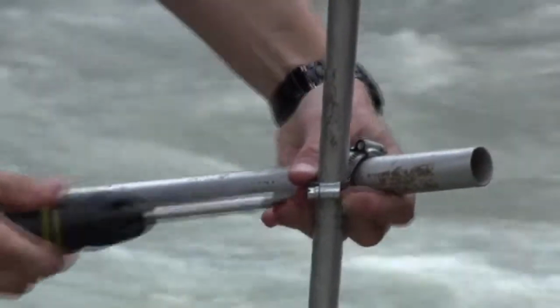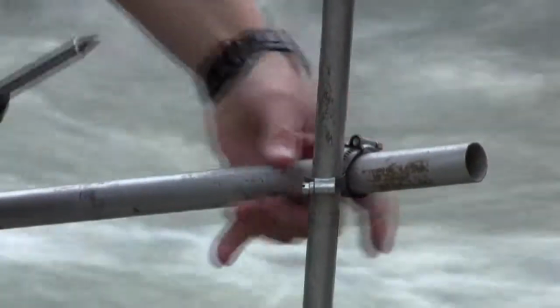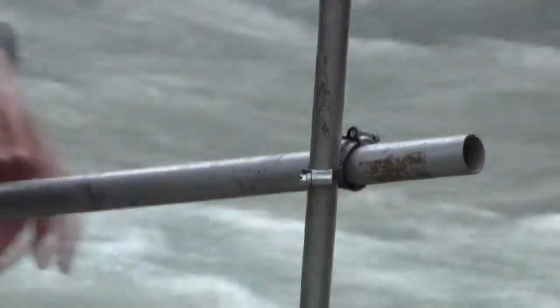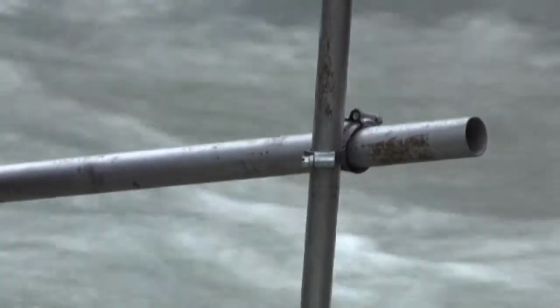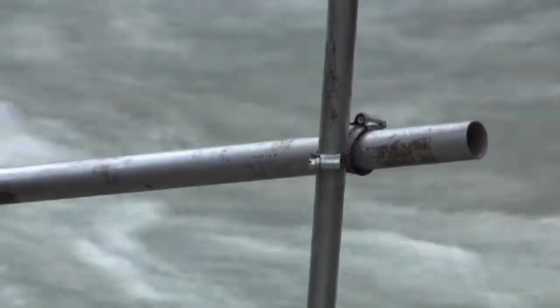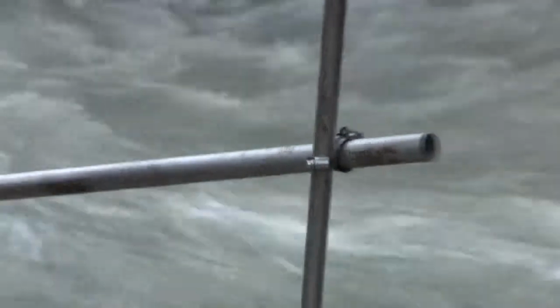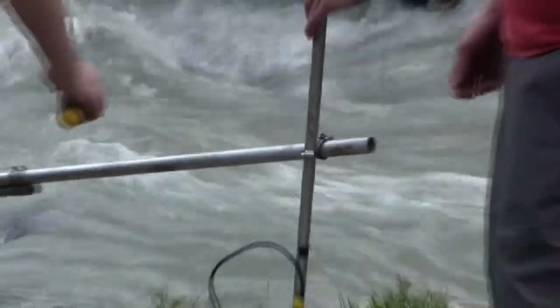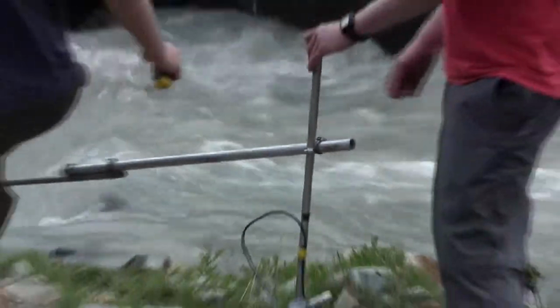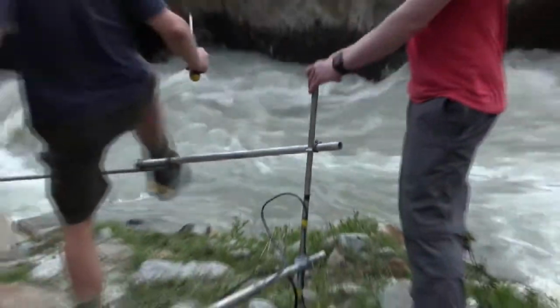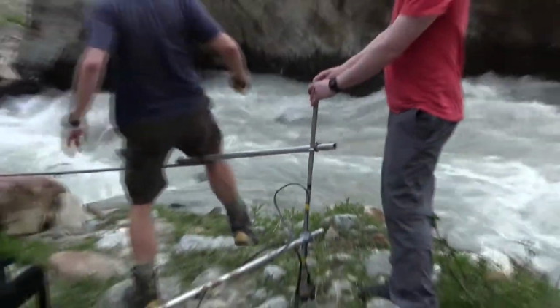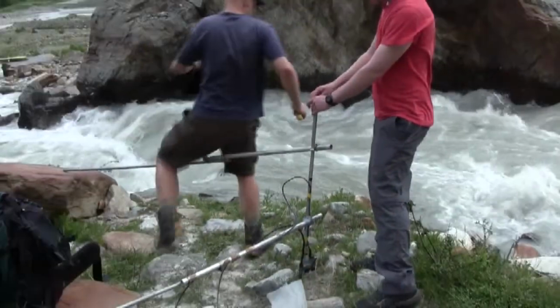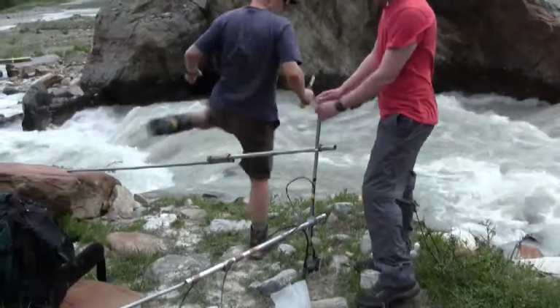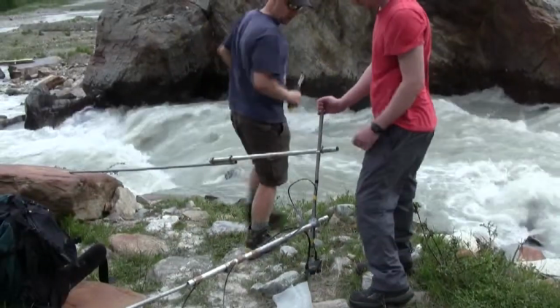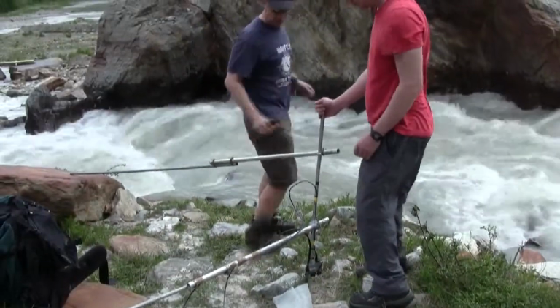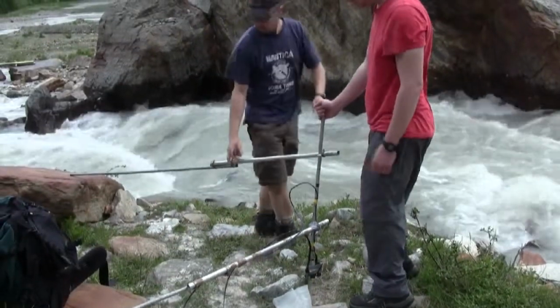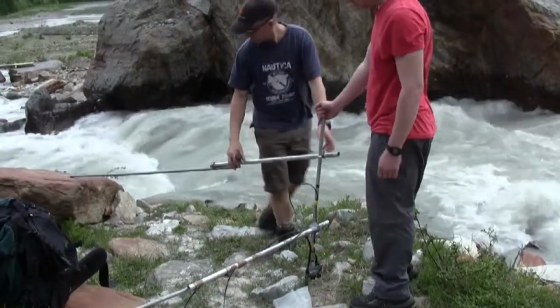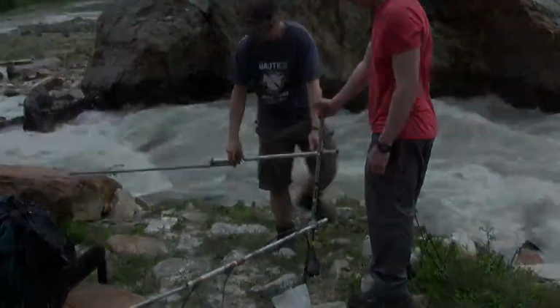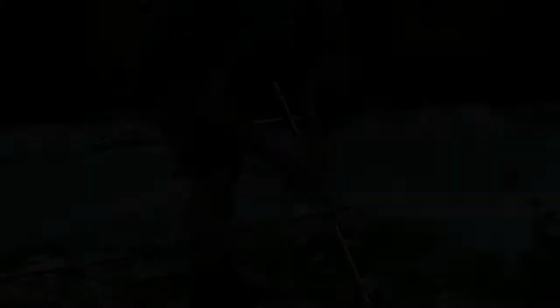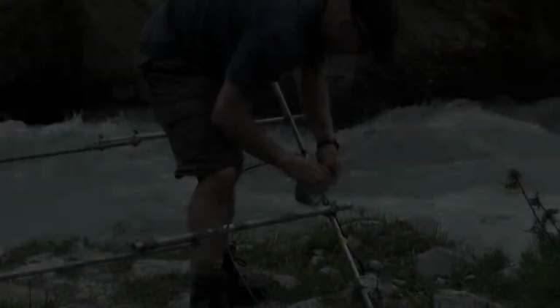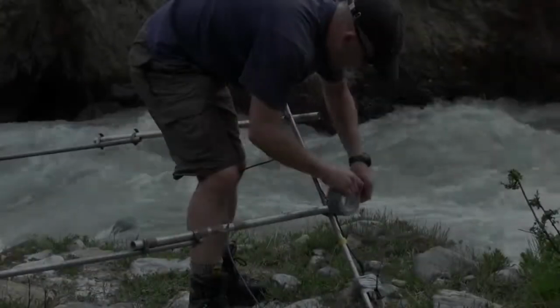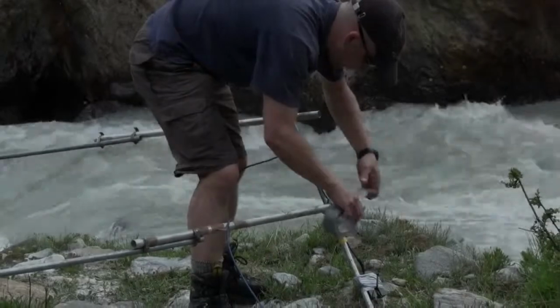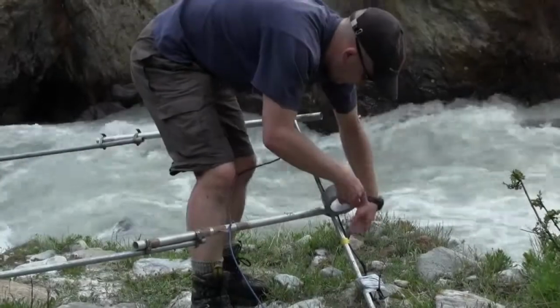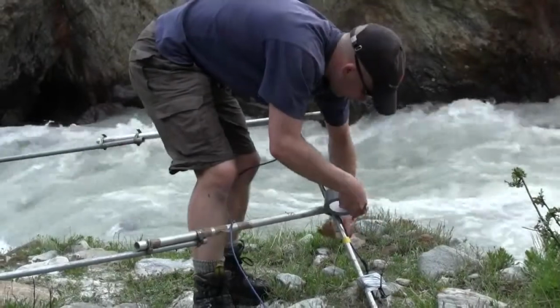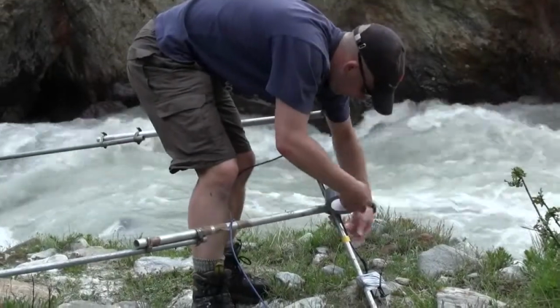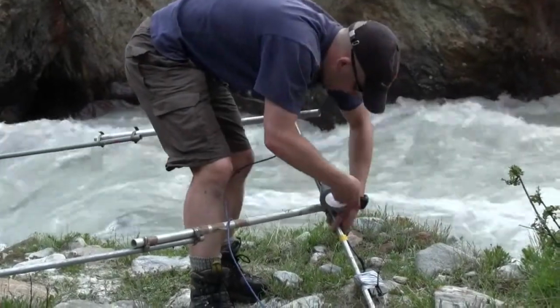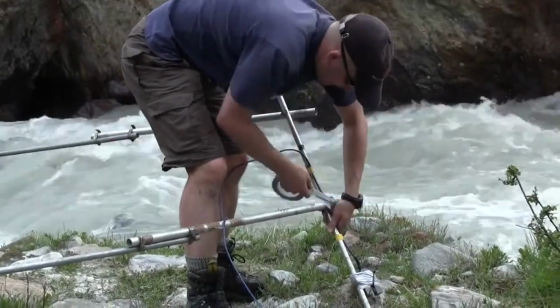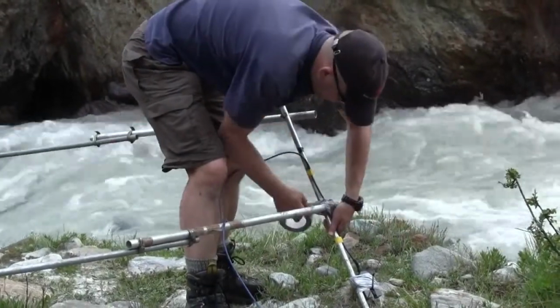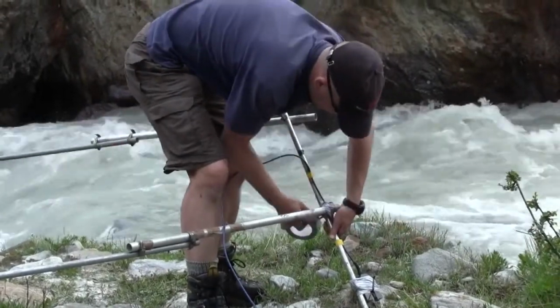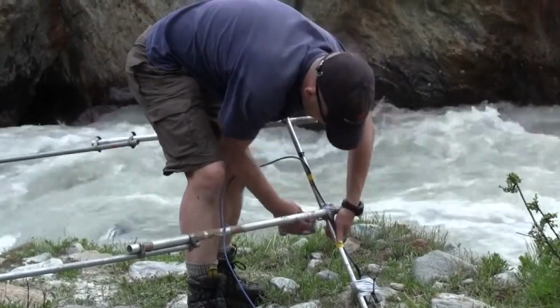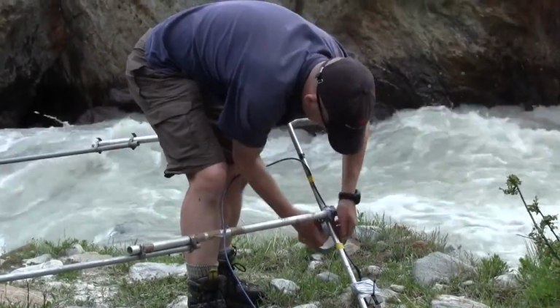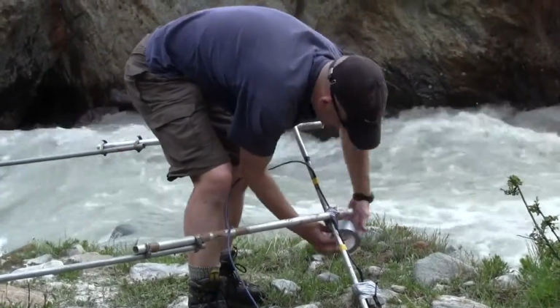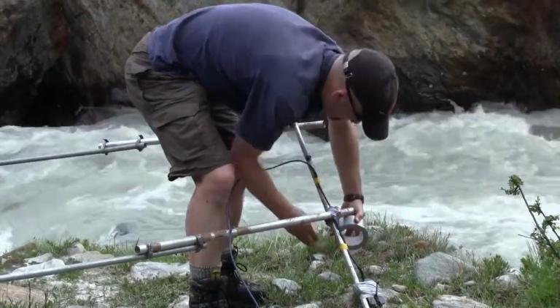Poles are then secured together using jubilee clips. However the edges are sharp, and once the clips are secured it's best to tape them over to prevent any instrument wires from being cut or damaged.